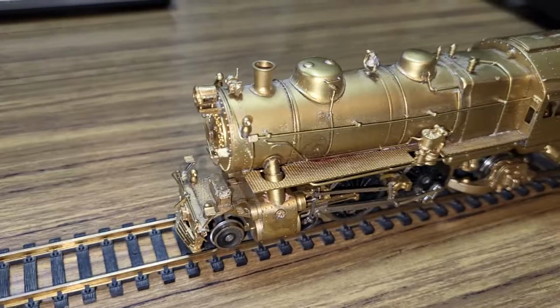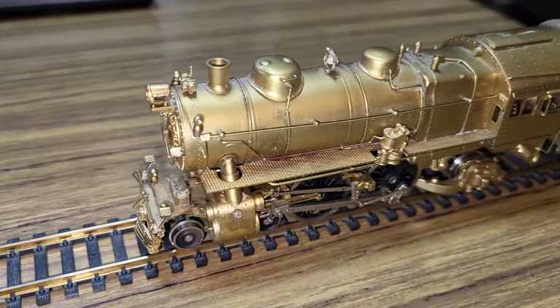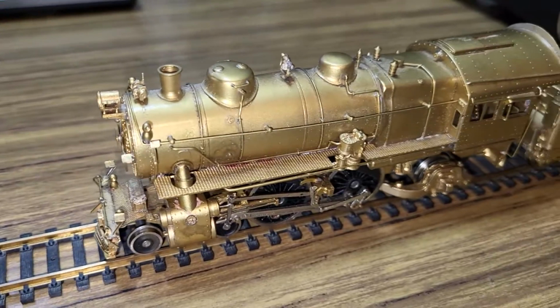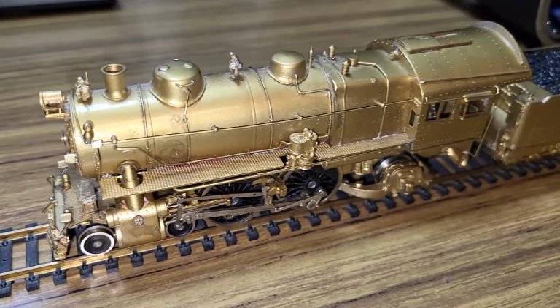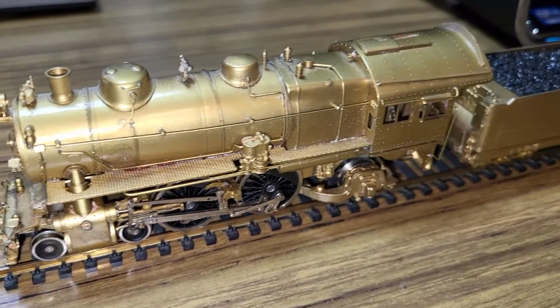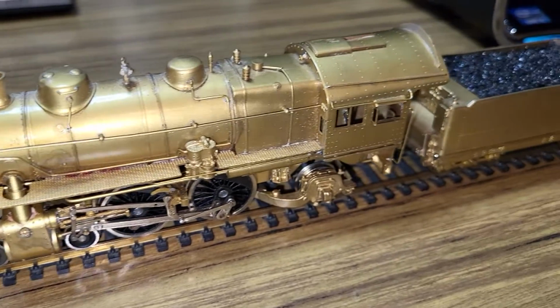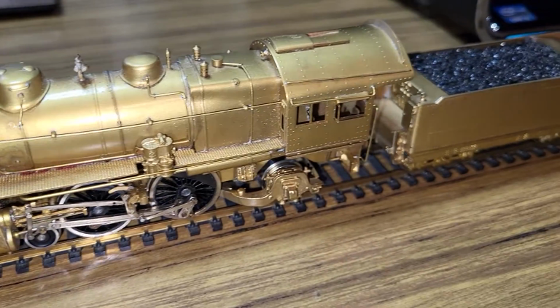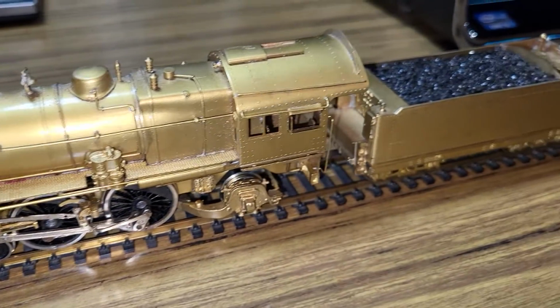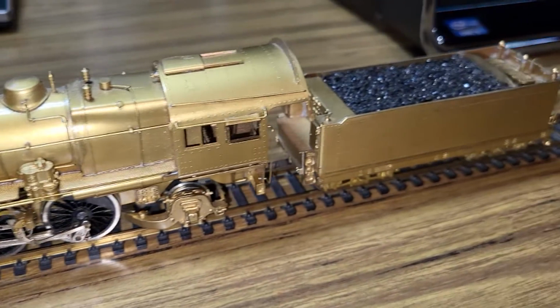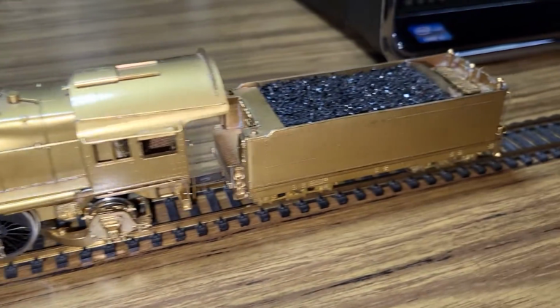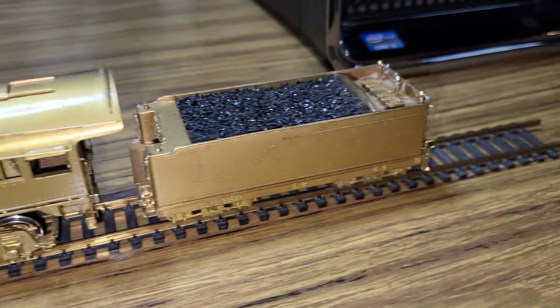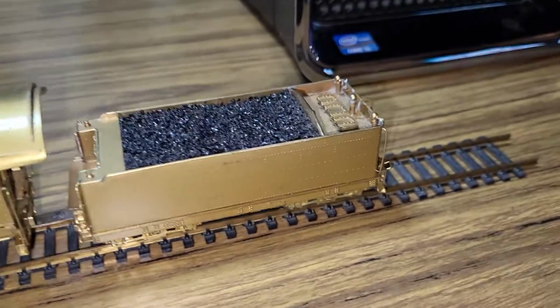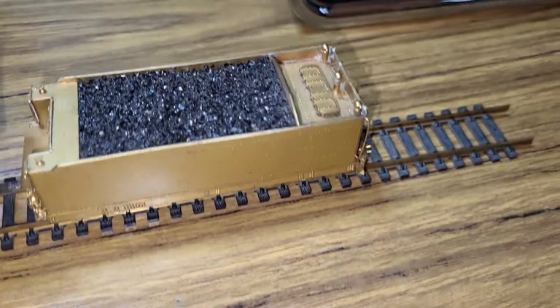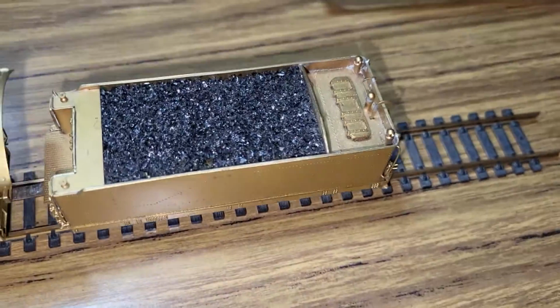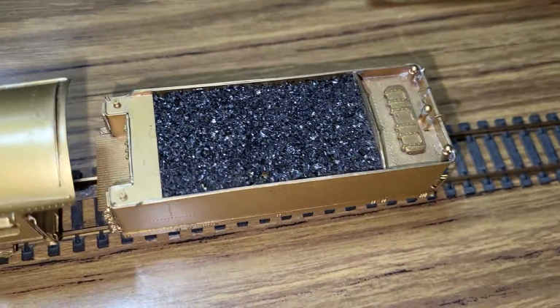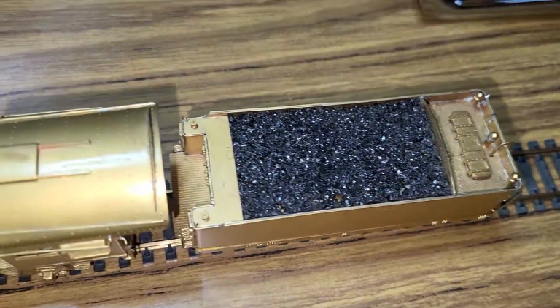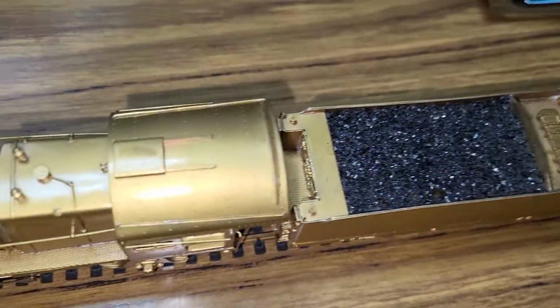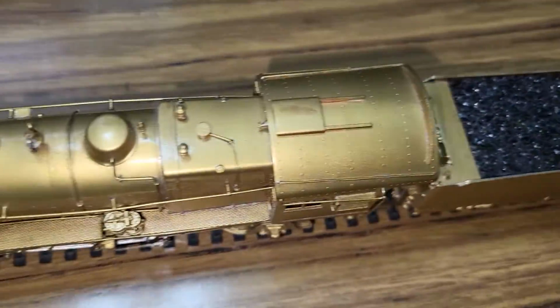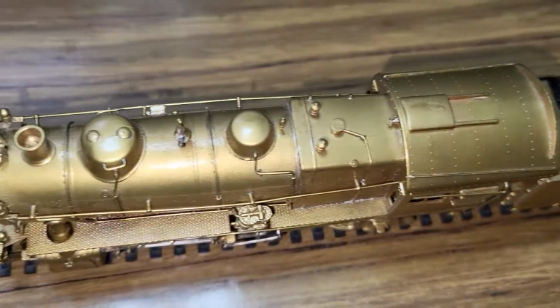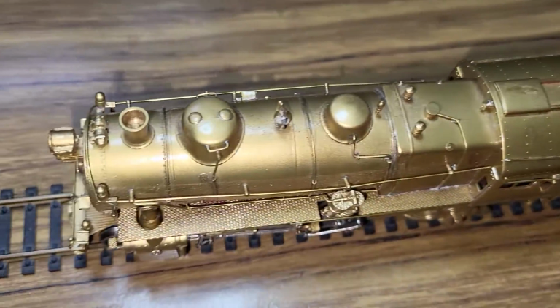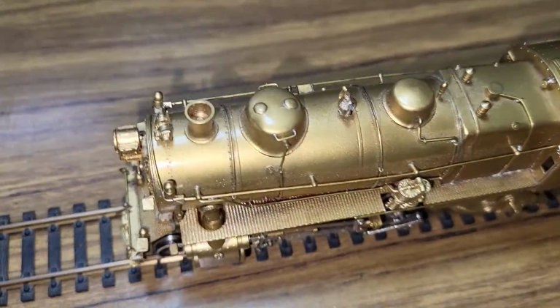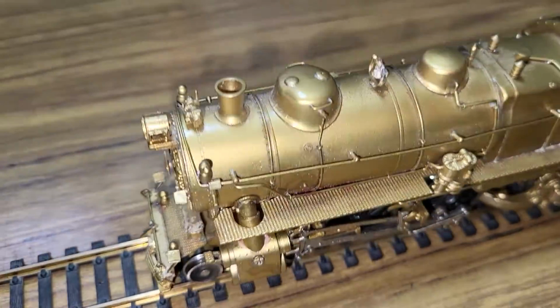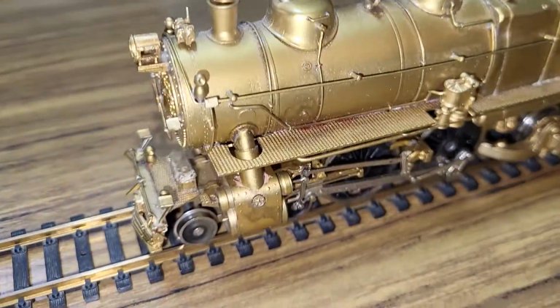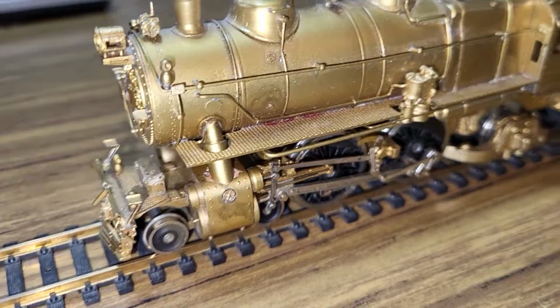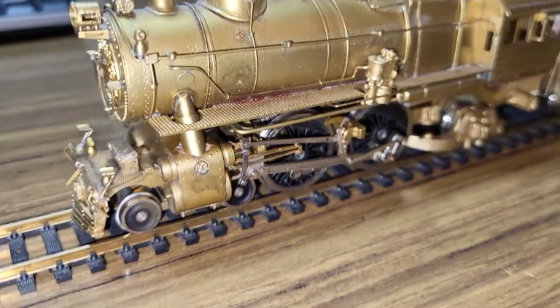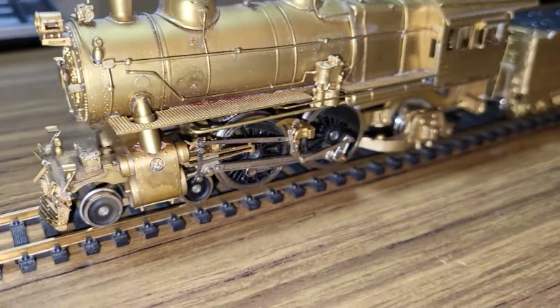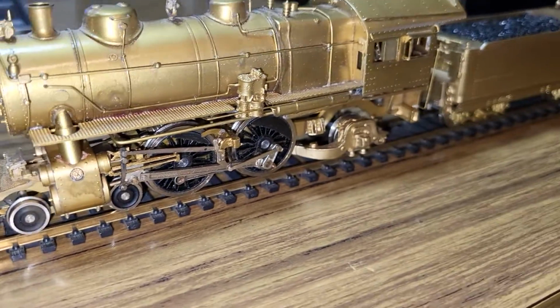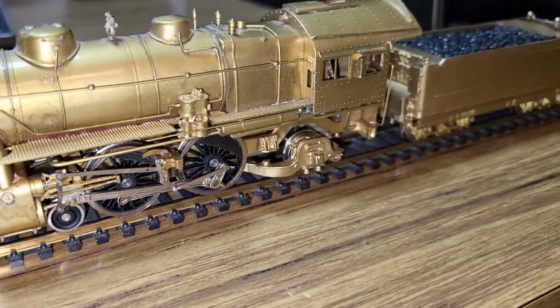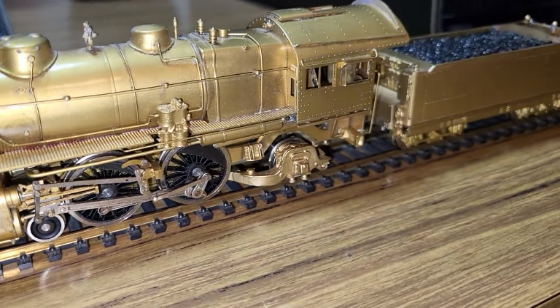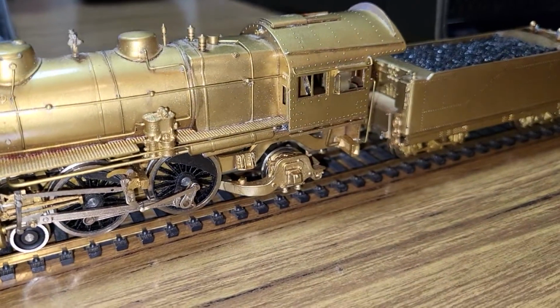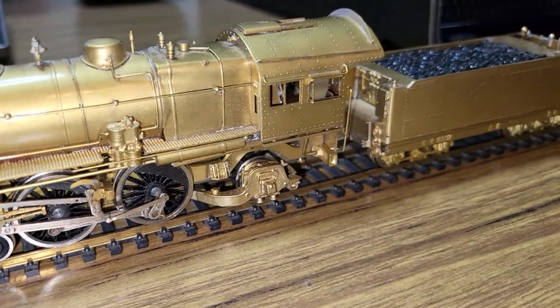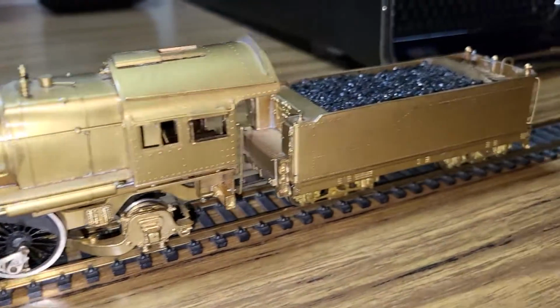Hello everyone, testing out another train show purchase from this past weekend. This one is an Olympia Gem PRR Atlantic.